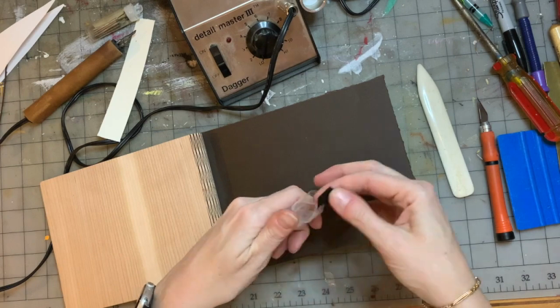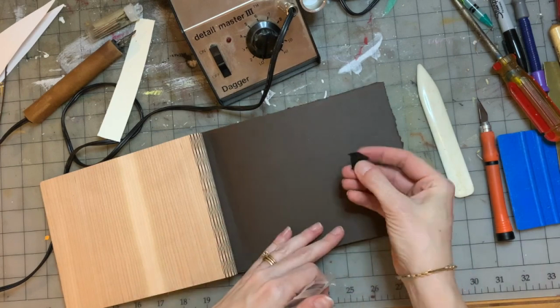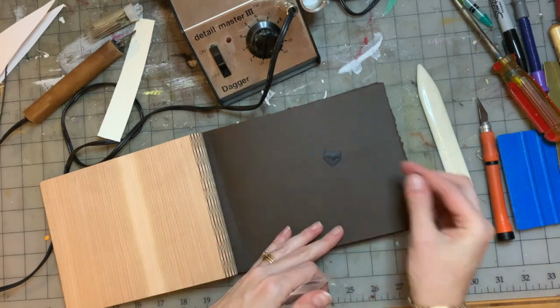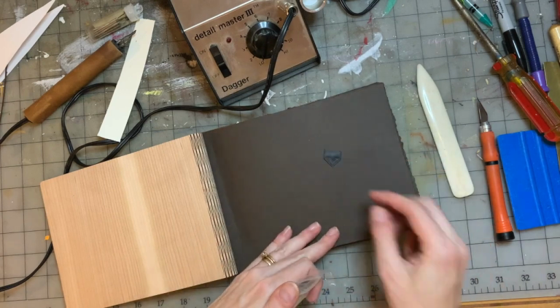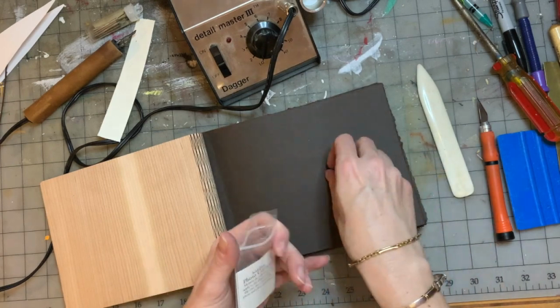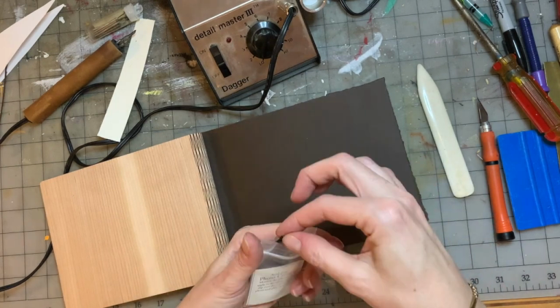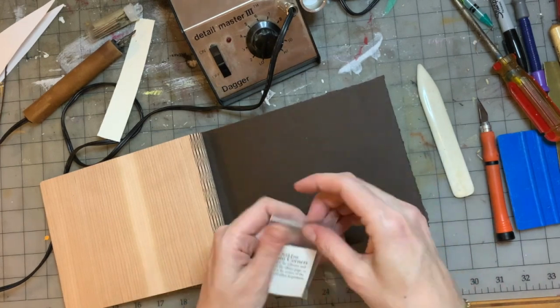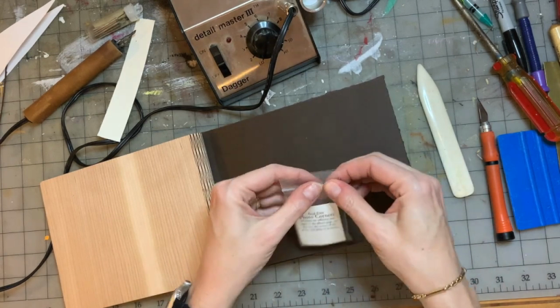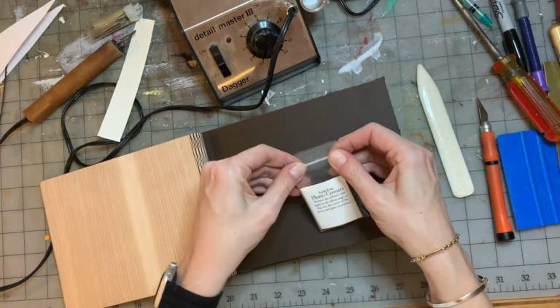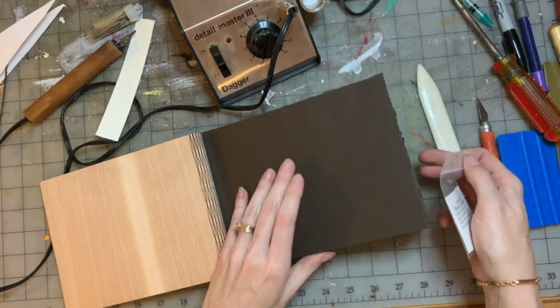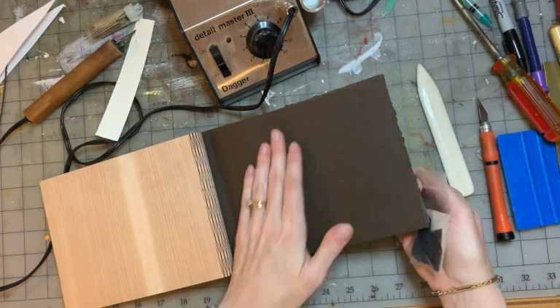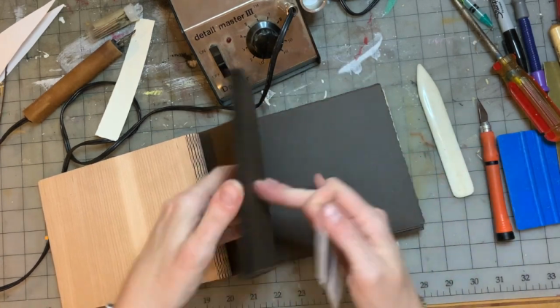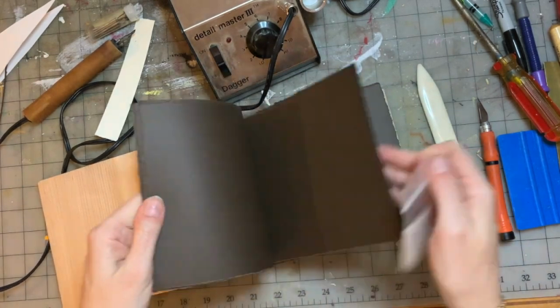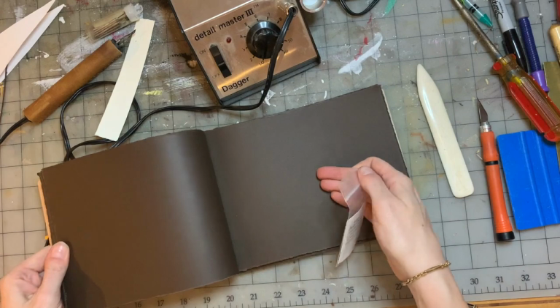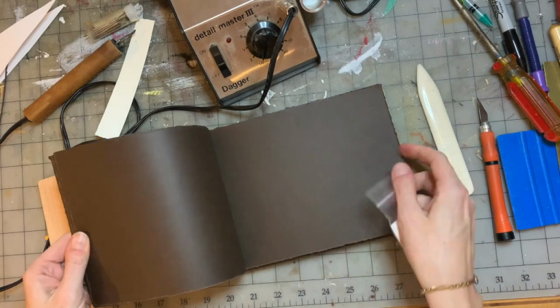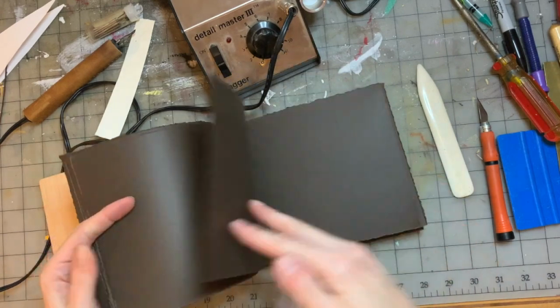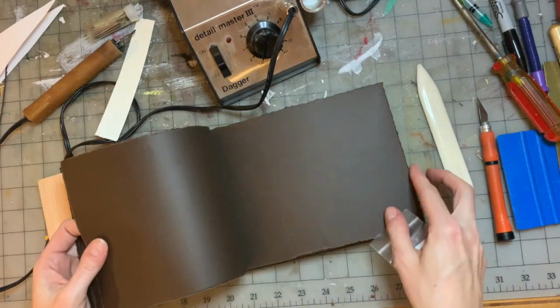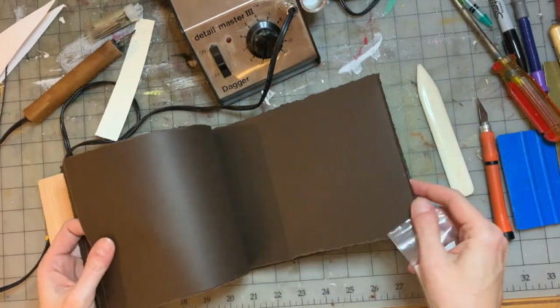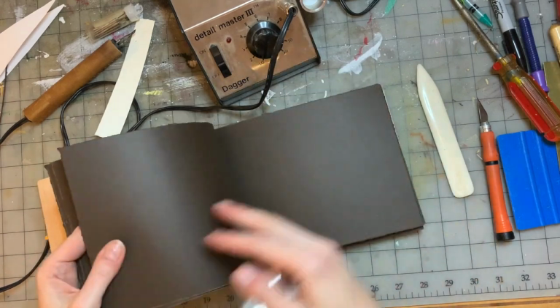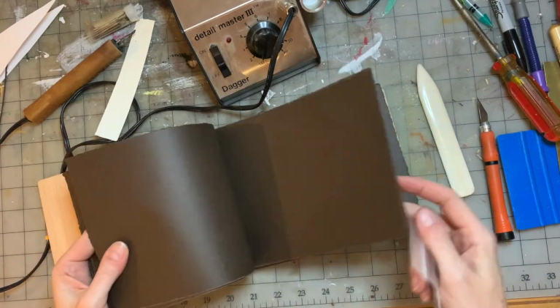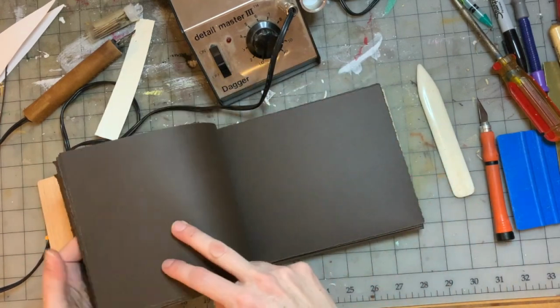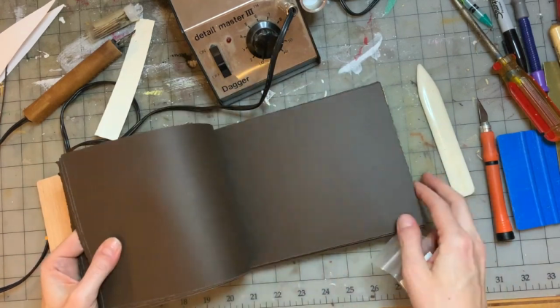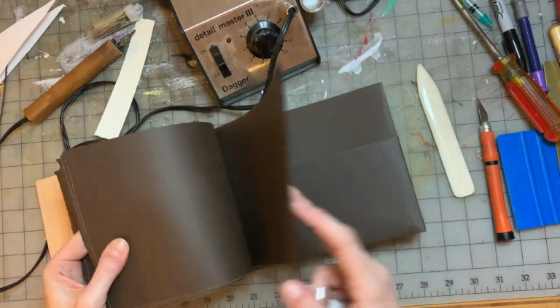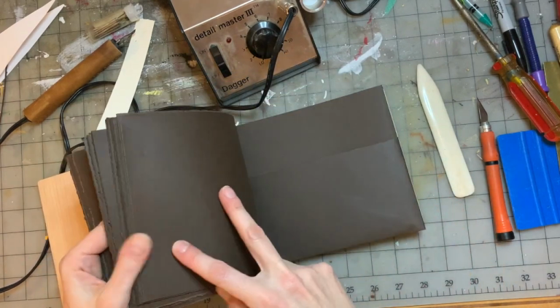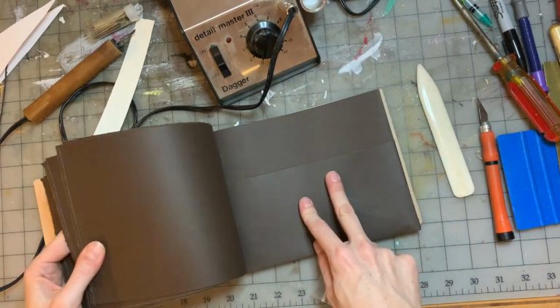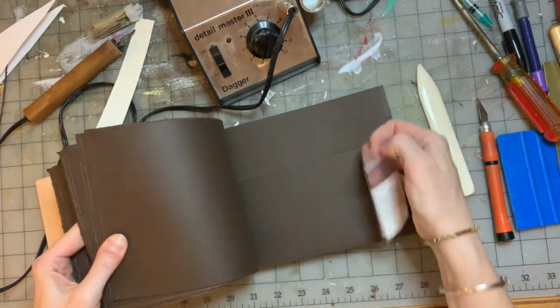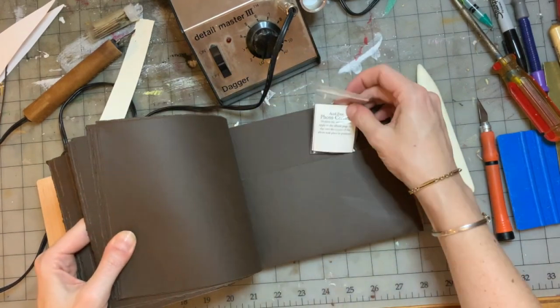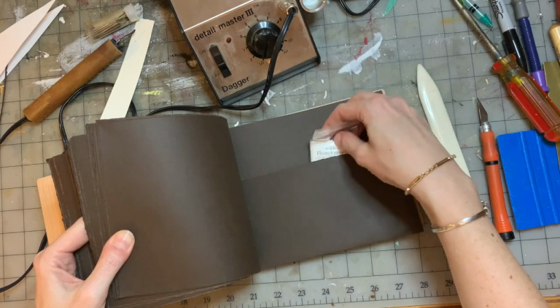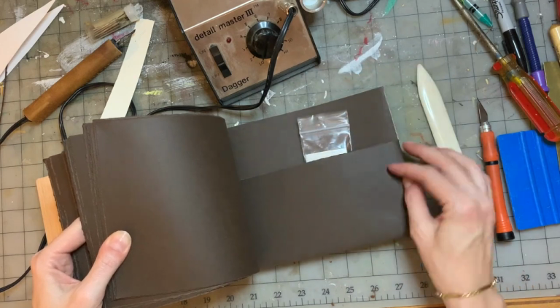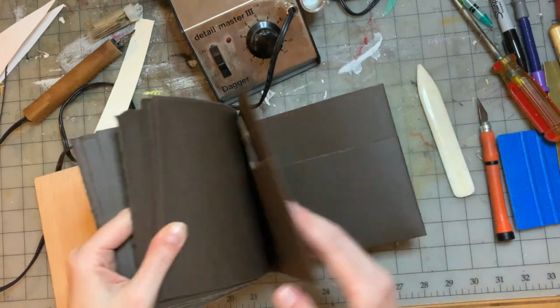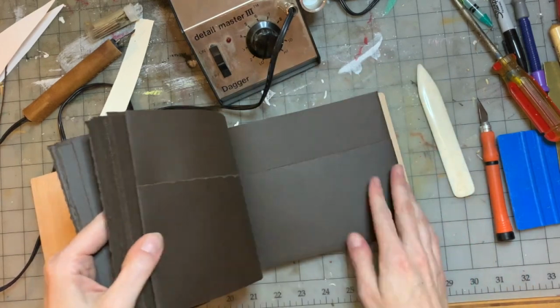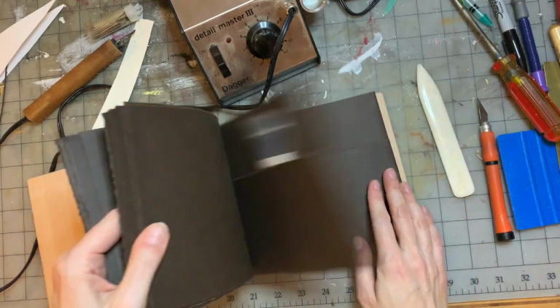With this book I'm going to include some photo corners so that the recipient can add pictures or scrapbook items, and she can also put things in the back in these little pockets.